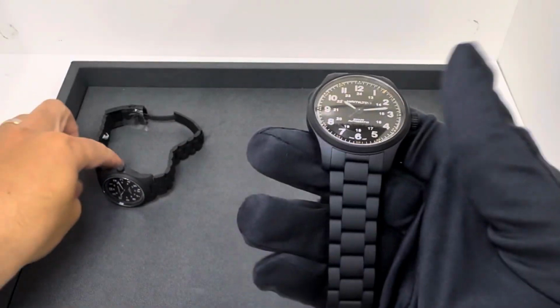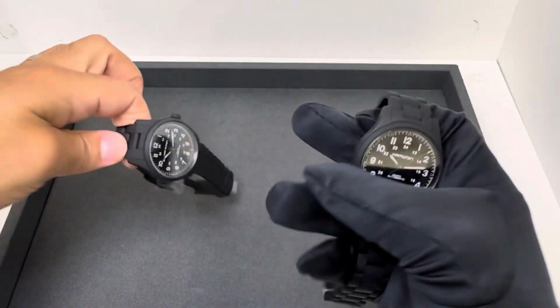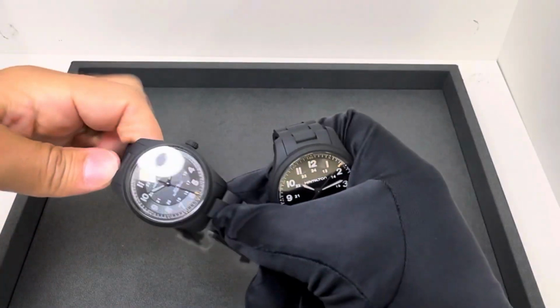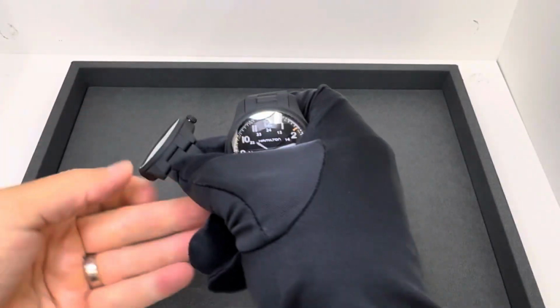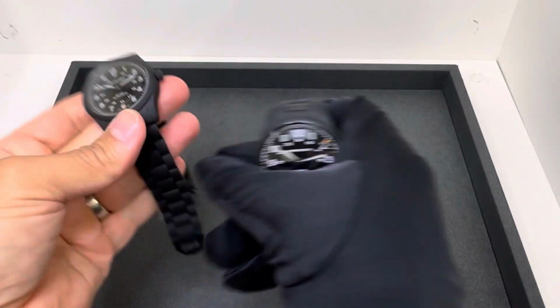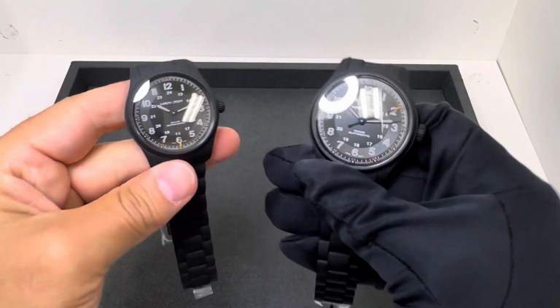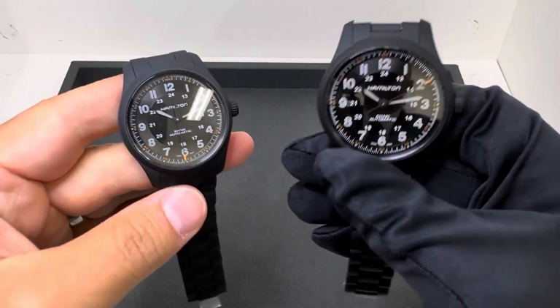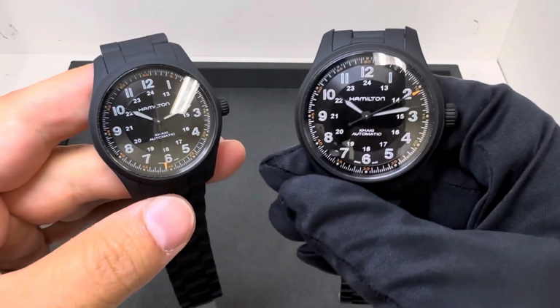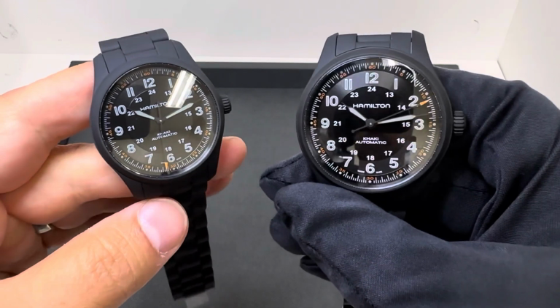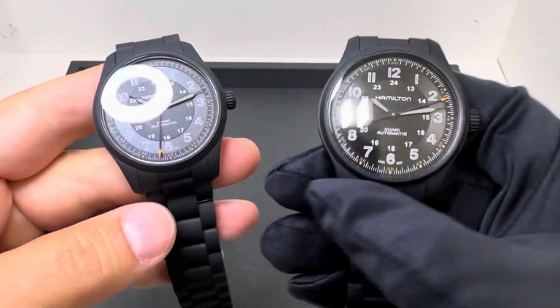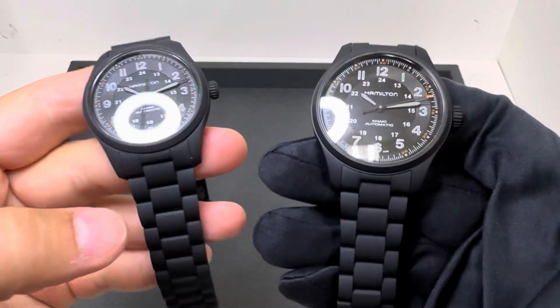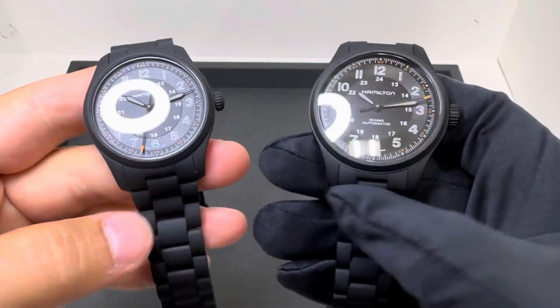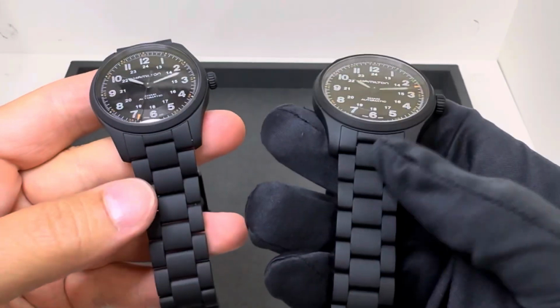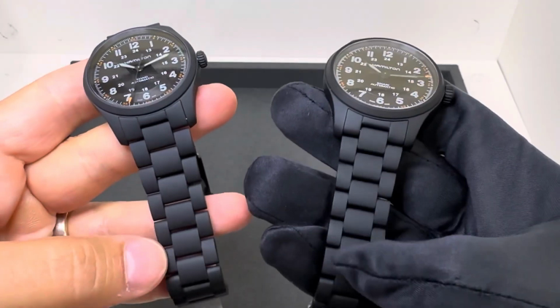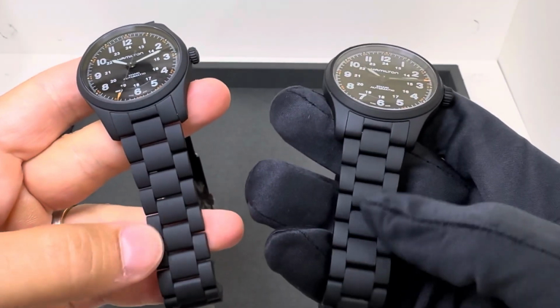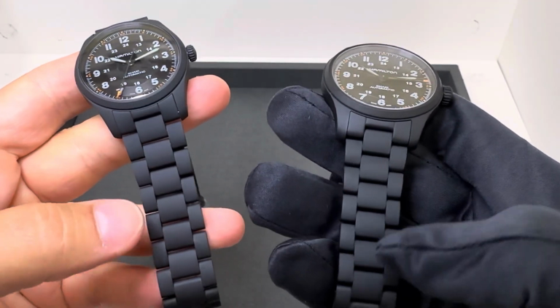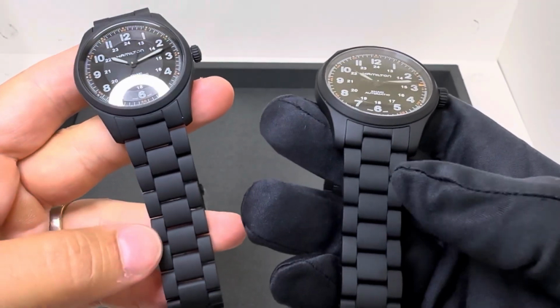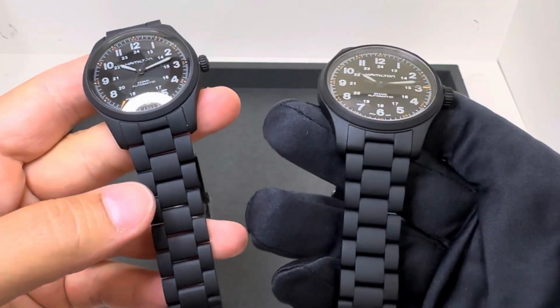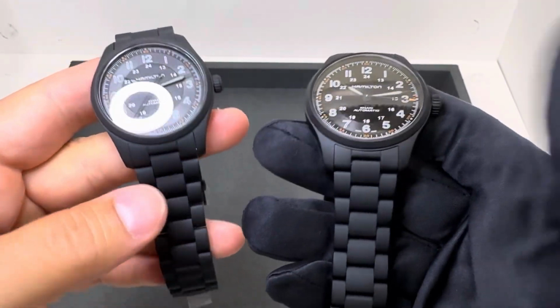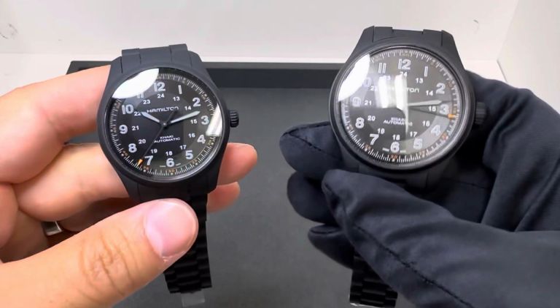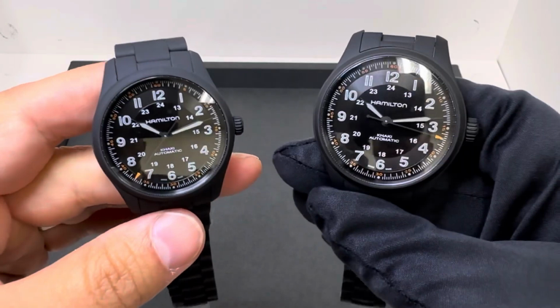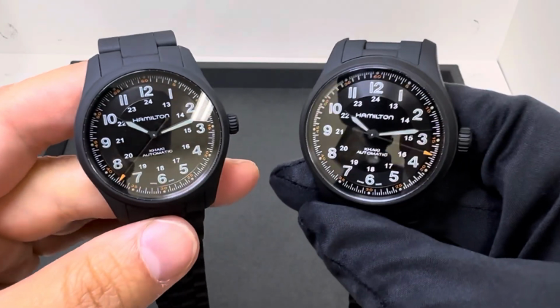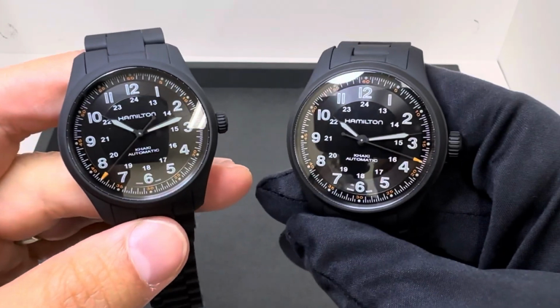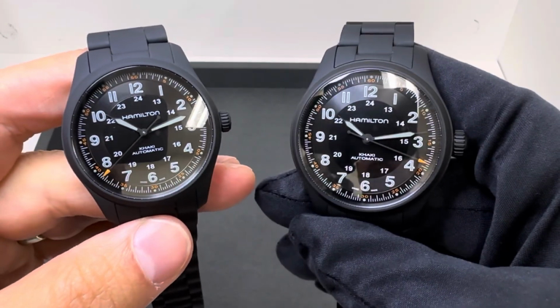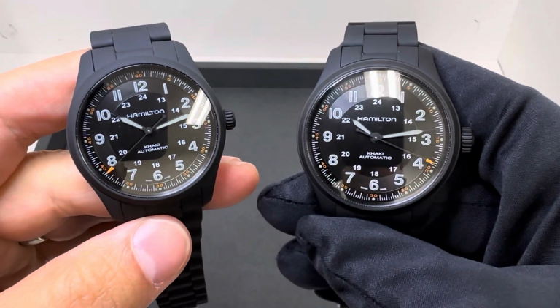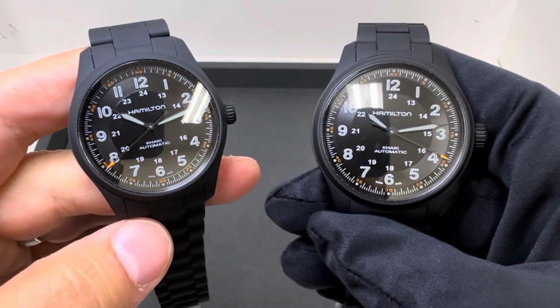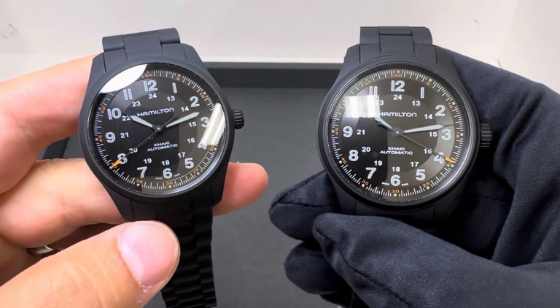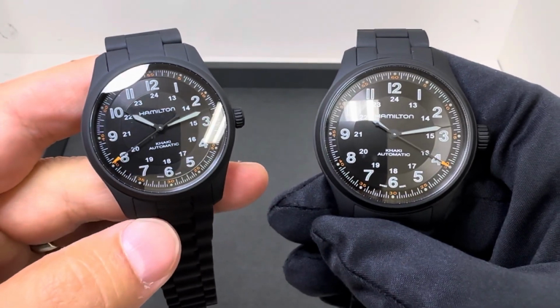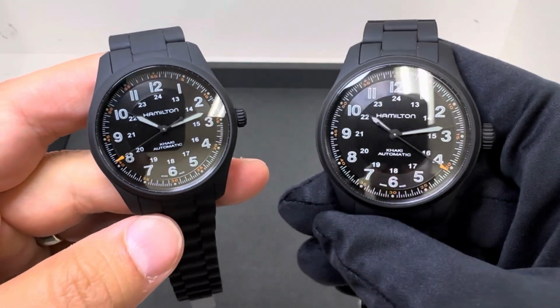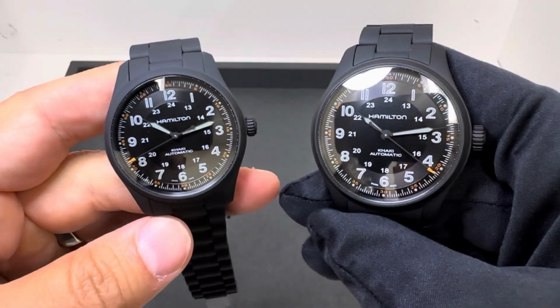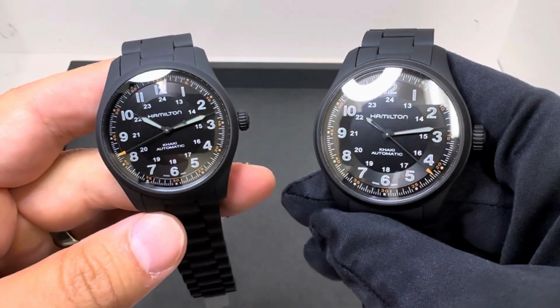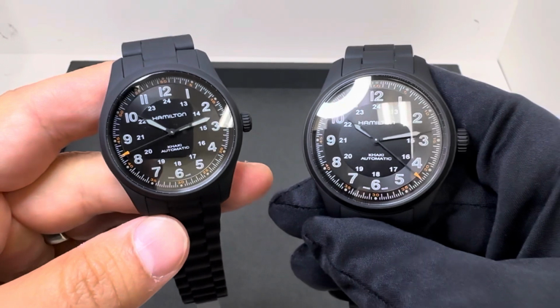Really light on wrist — I like these. If you watched the other video, you know some folks may not like their field watch on a titanium bracelet or any bracelet for that matter. But it's a great option, and I think these are going to be successful for Hamilton. Overall, I think they did a nice job.